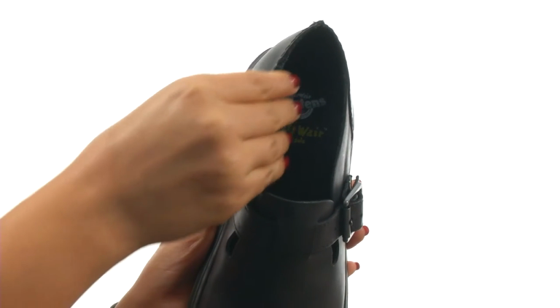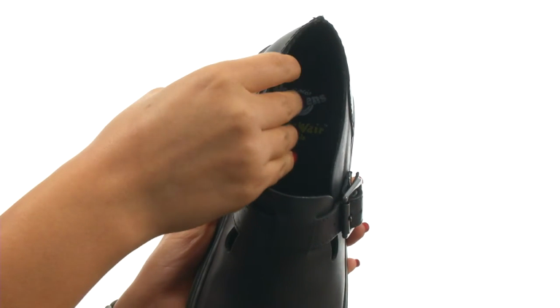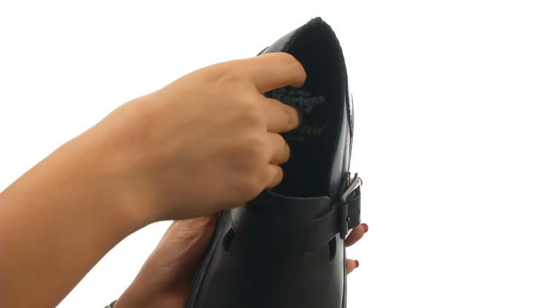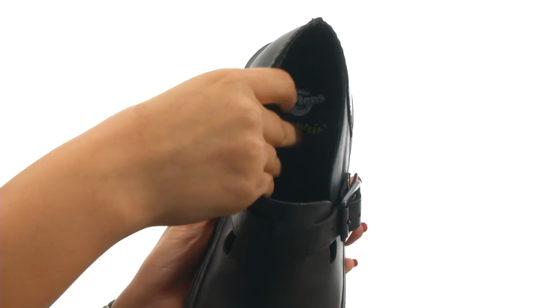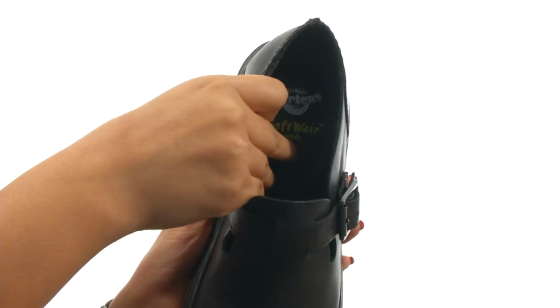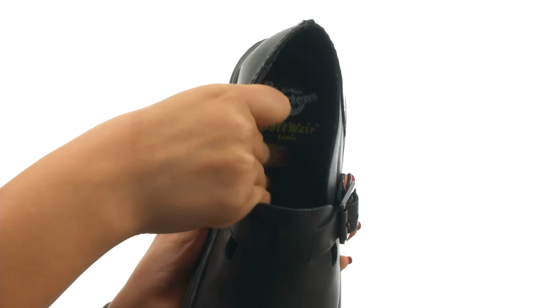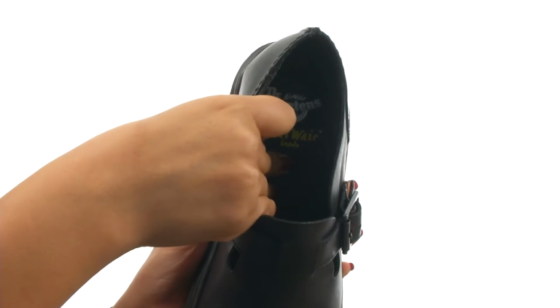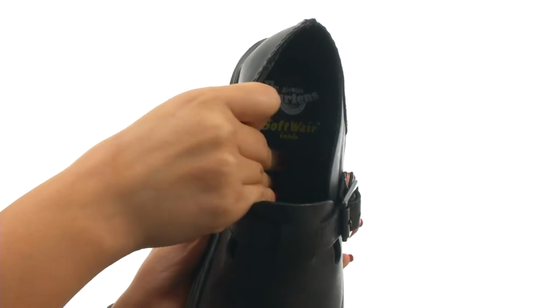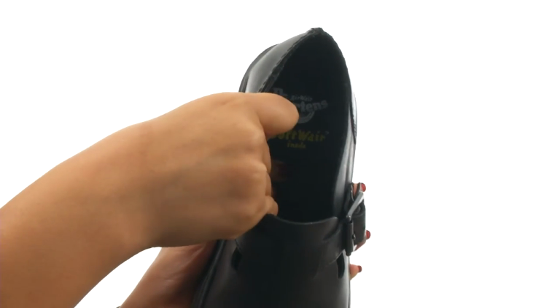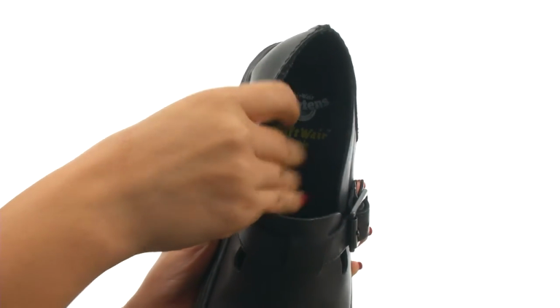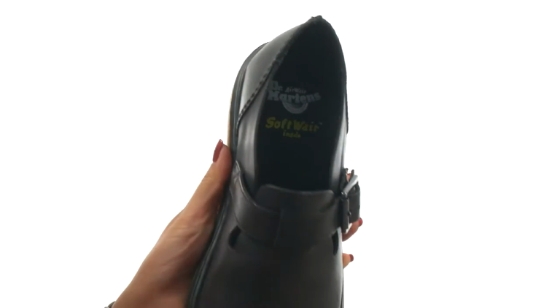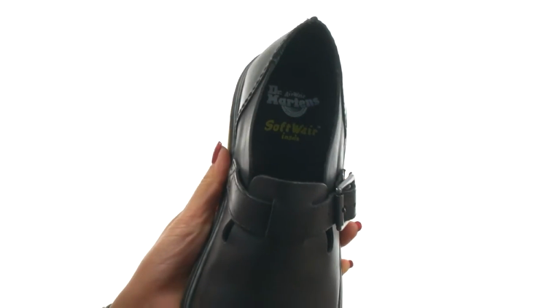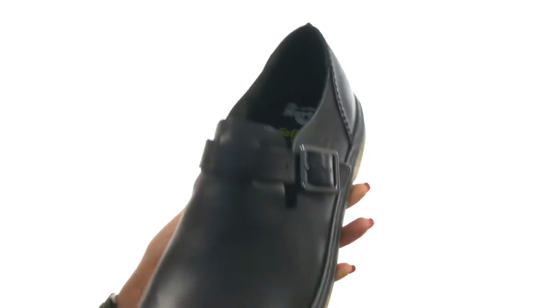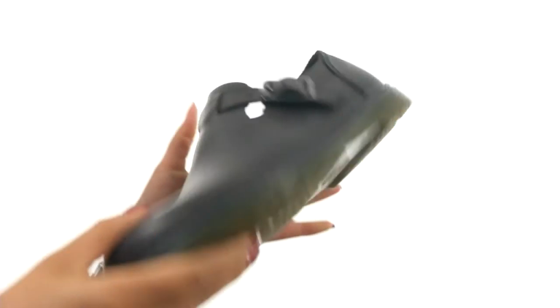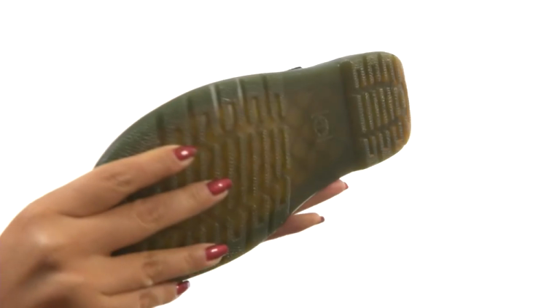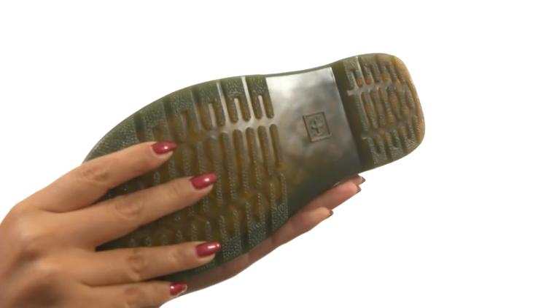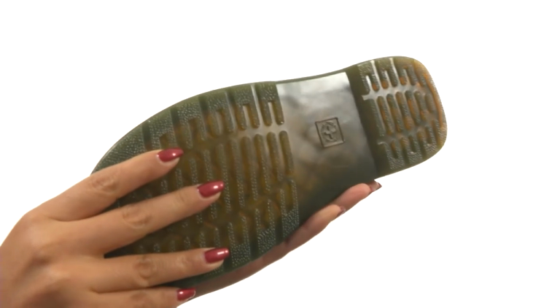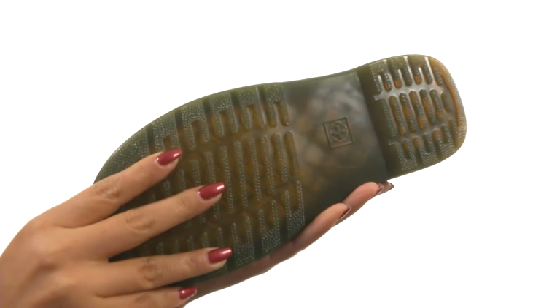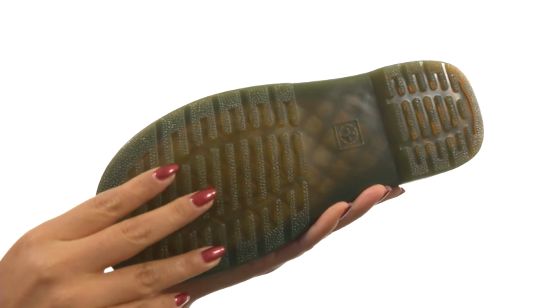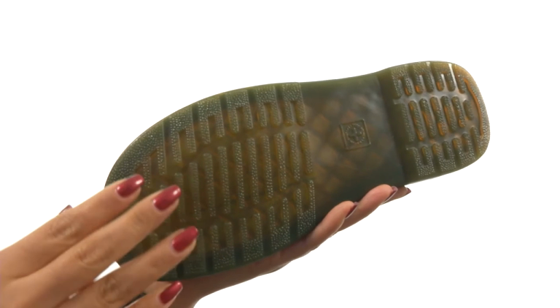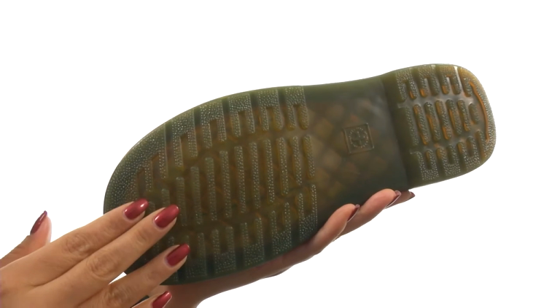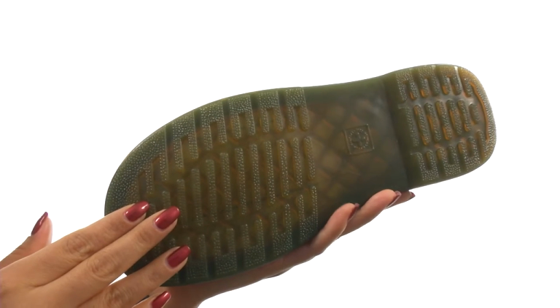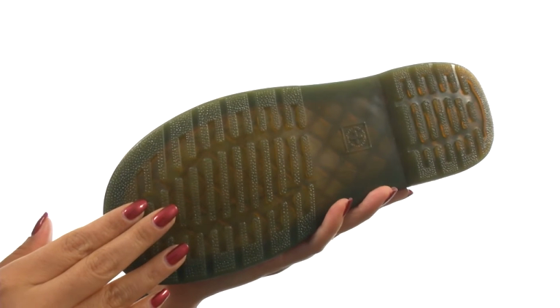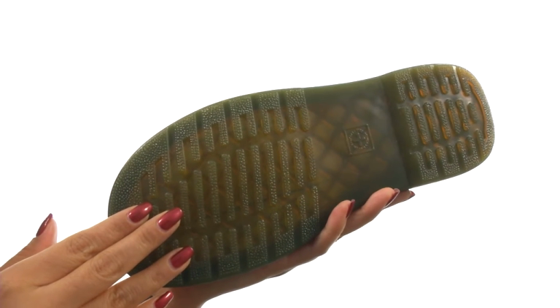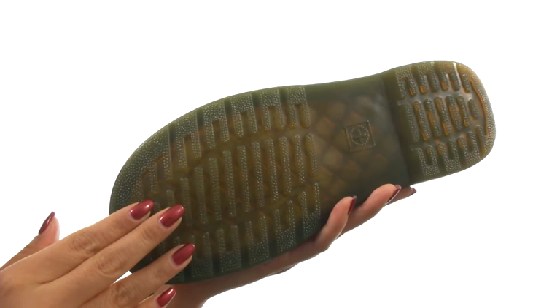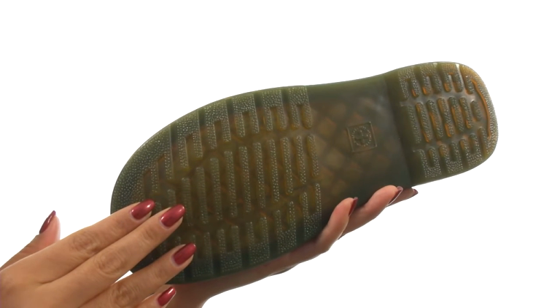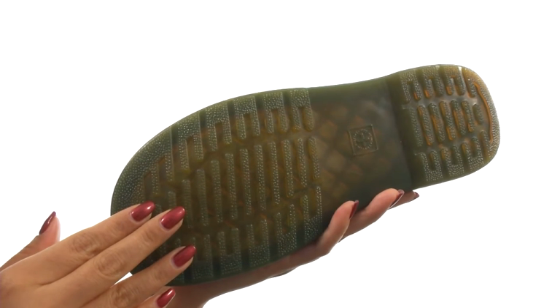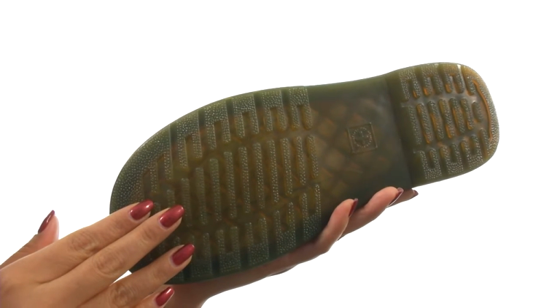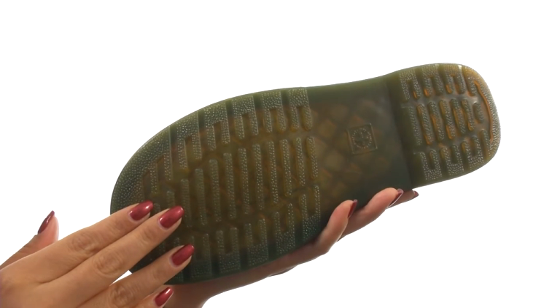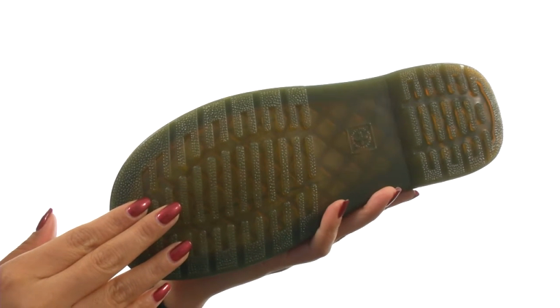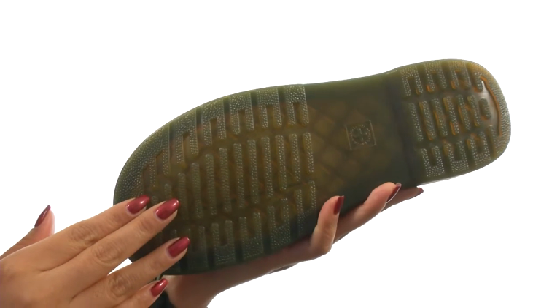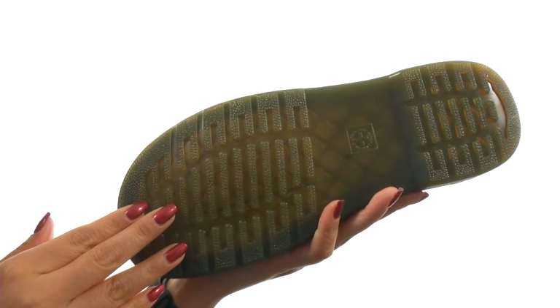They feature a soft memory foam footbed for all-day comfort and support. Down at the bottom, there's an iconic air-cushioned outsole that is oil and fat resistant with good abrasion and slip resistance.